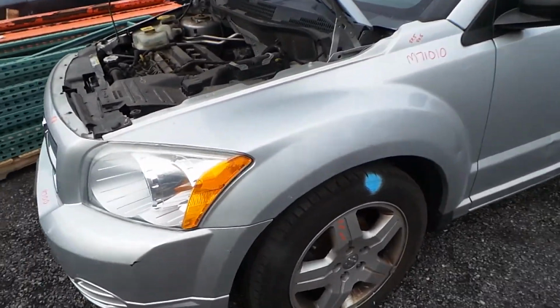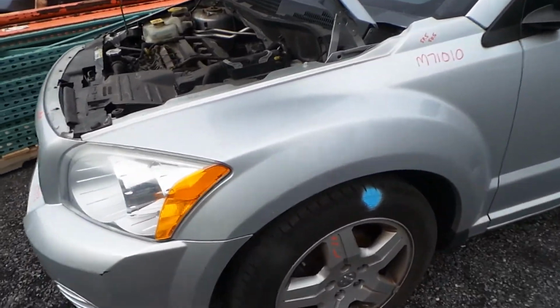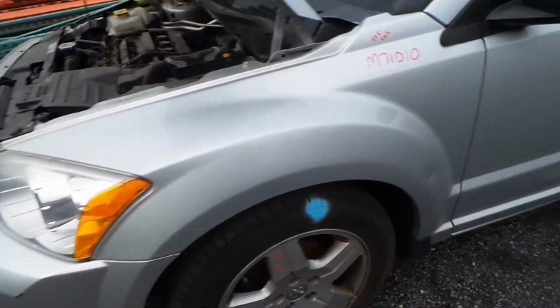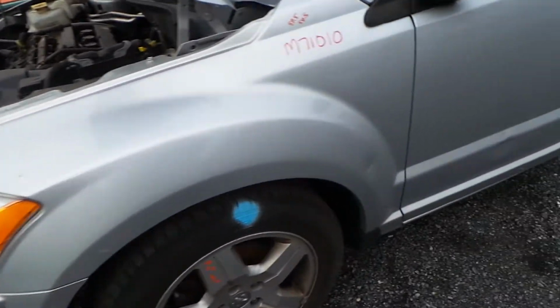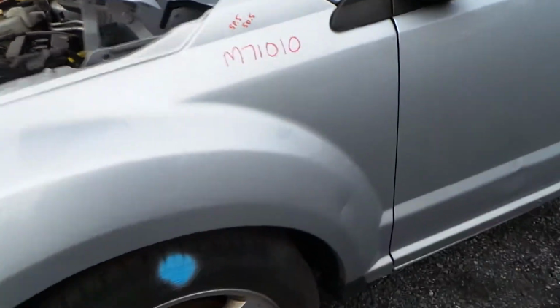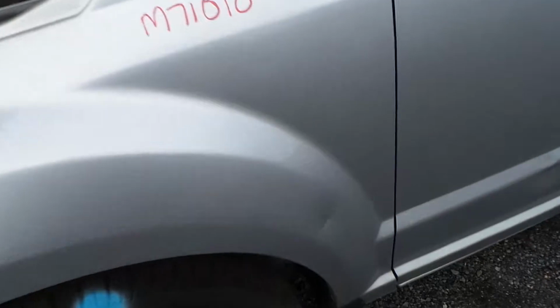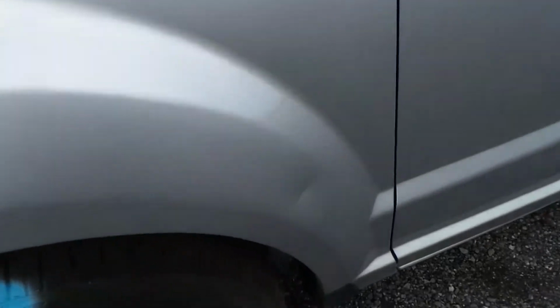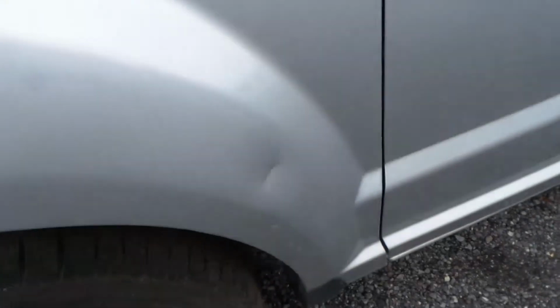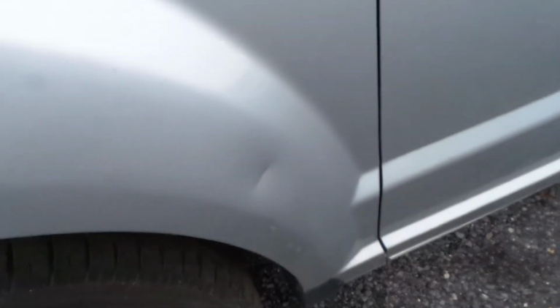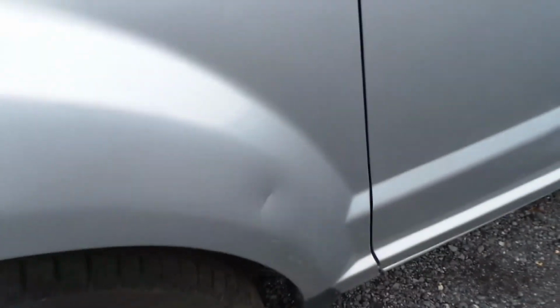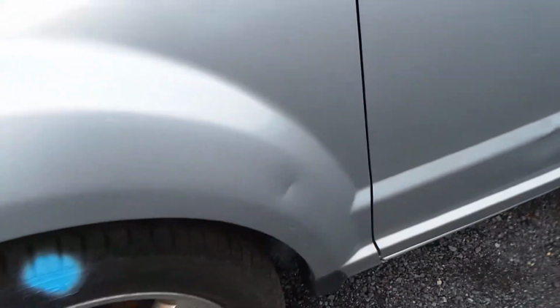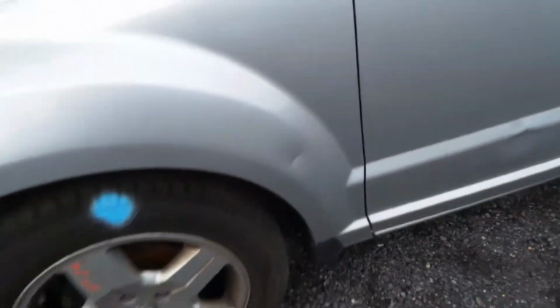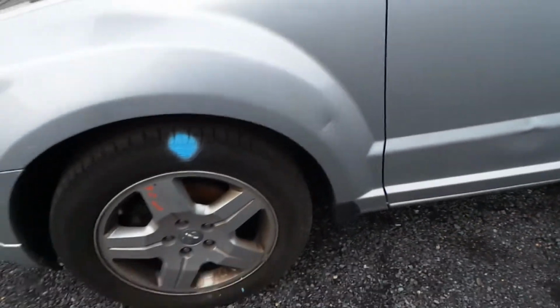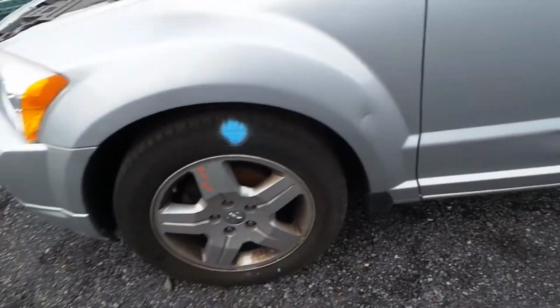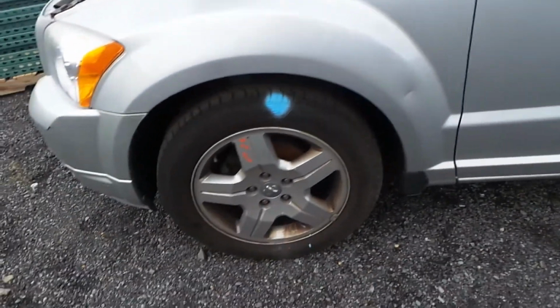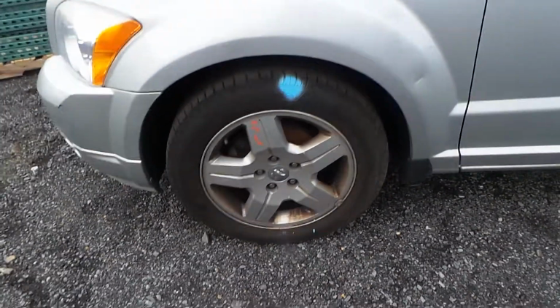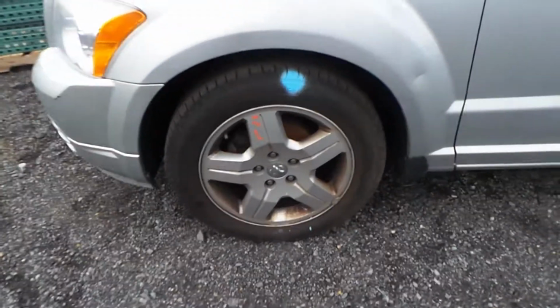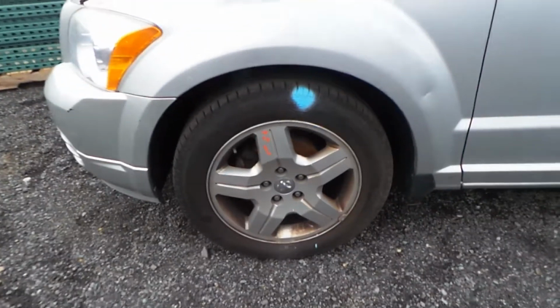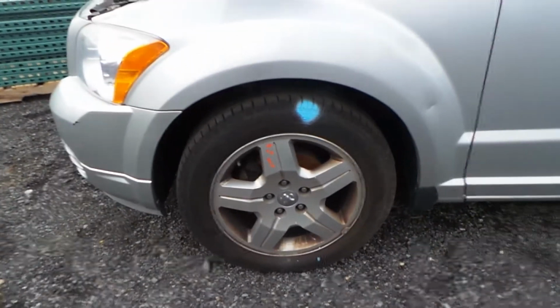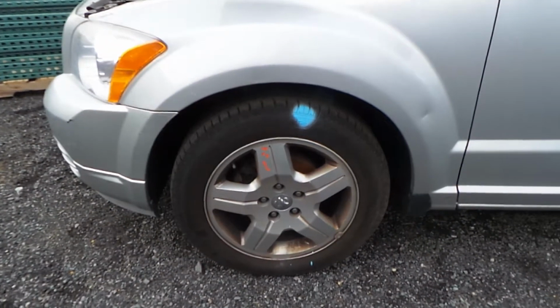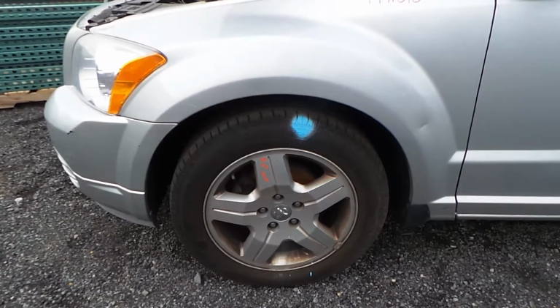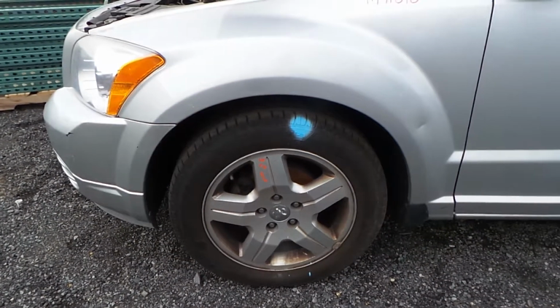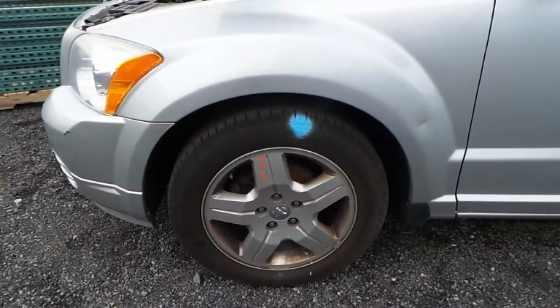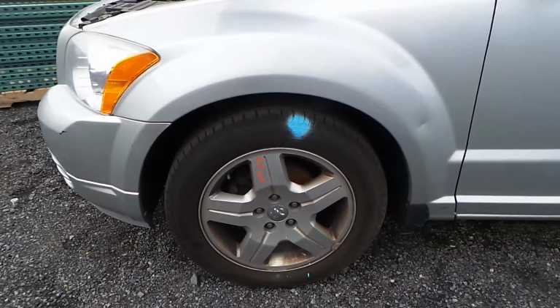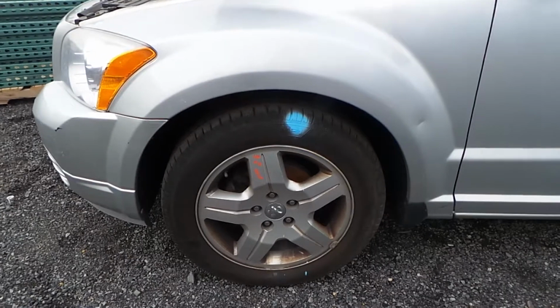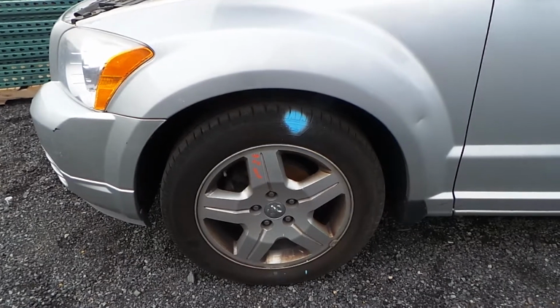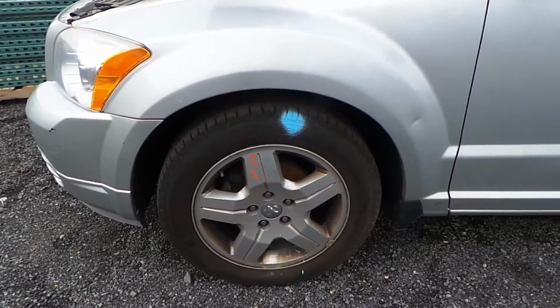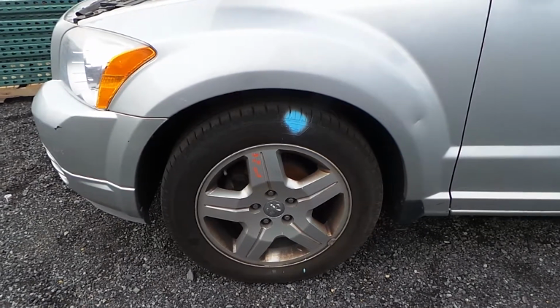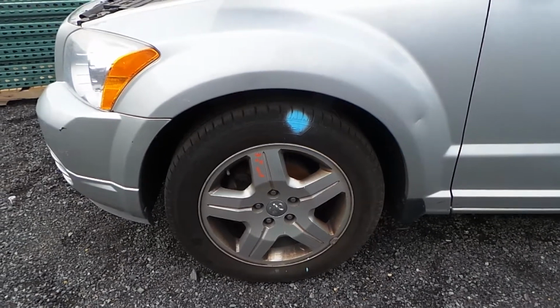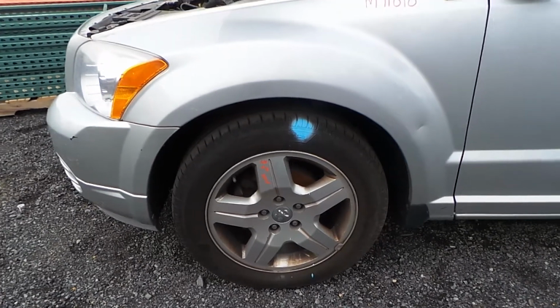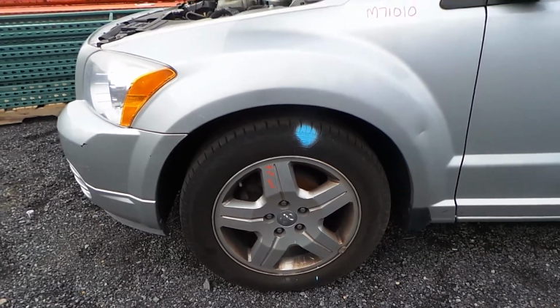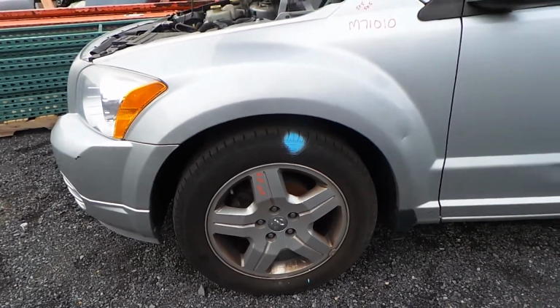The driver's side fender does have a small dent, but it's in great shape for the year. We also have some B-grade aluminum wheels — they're 17-inch. The left front knee is good as well.